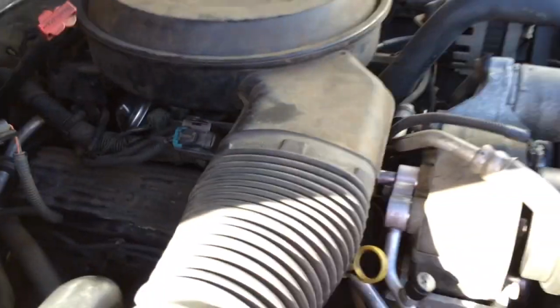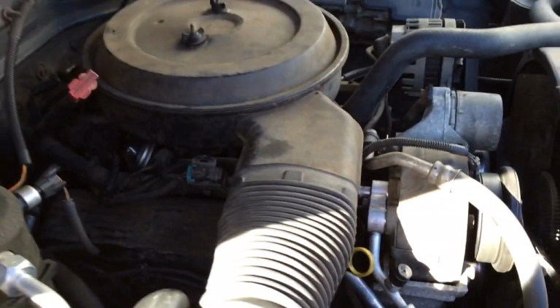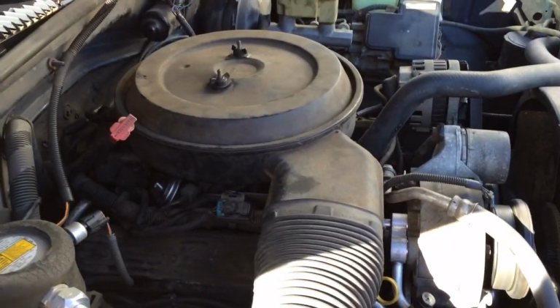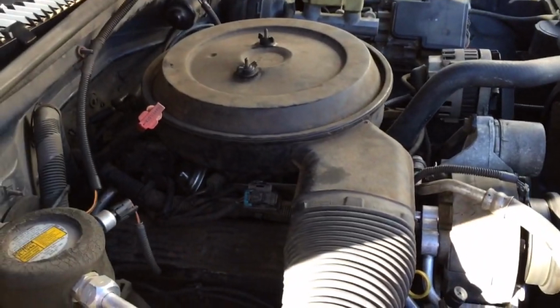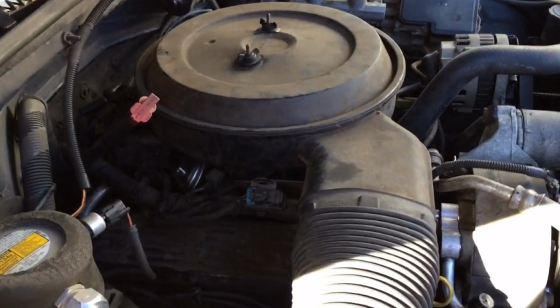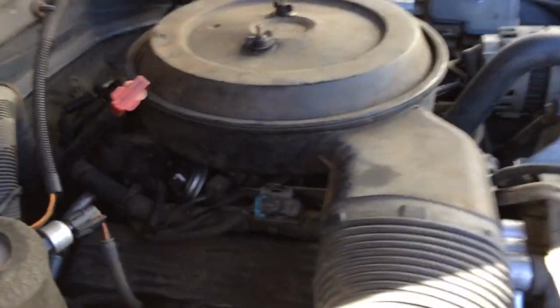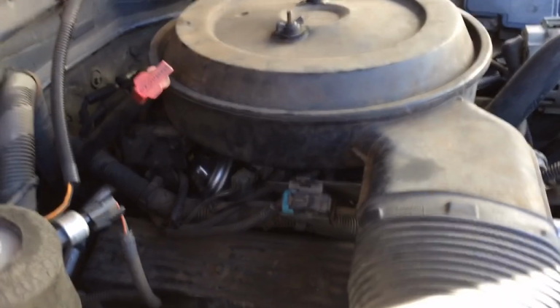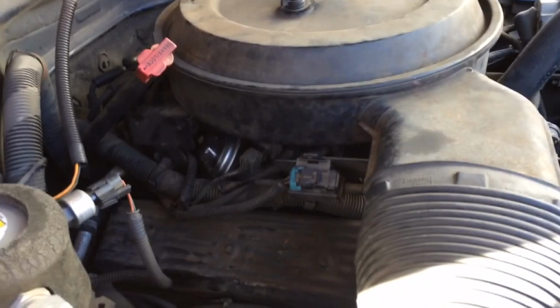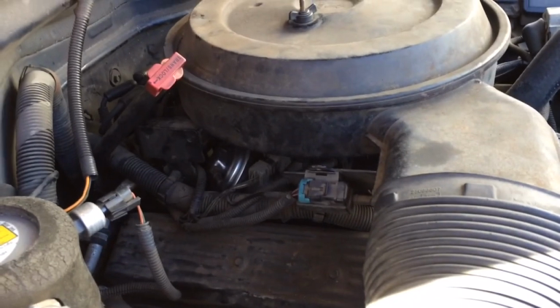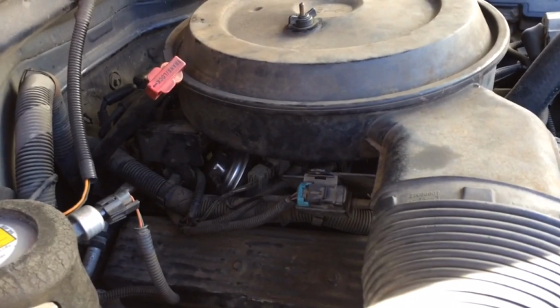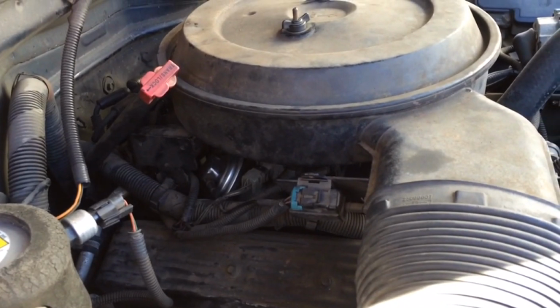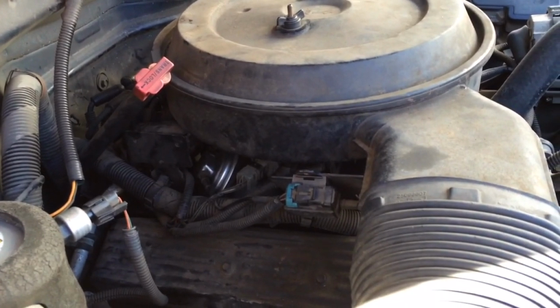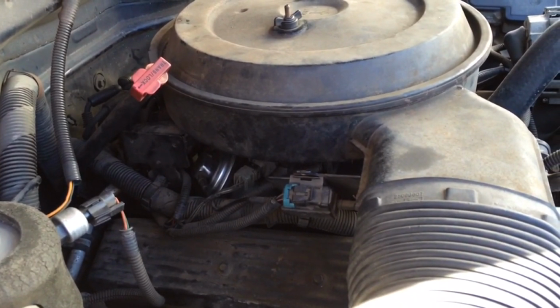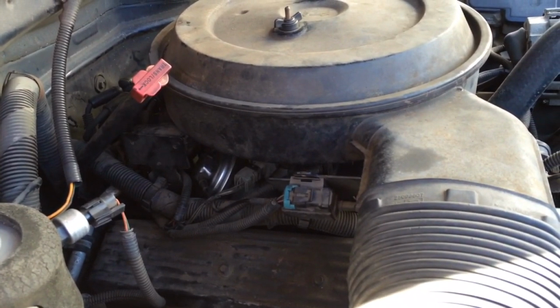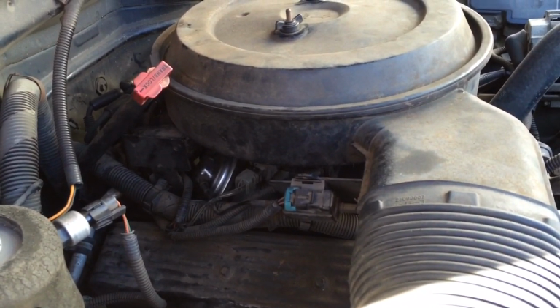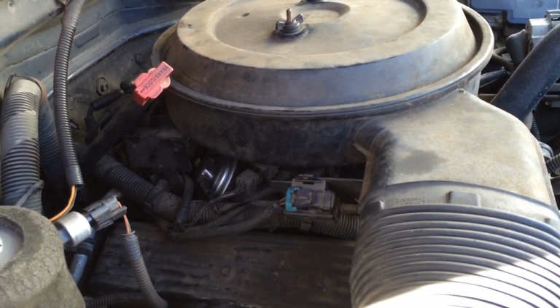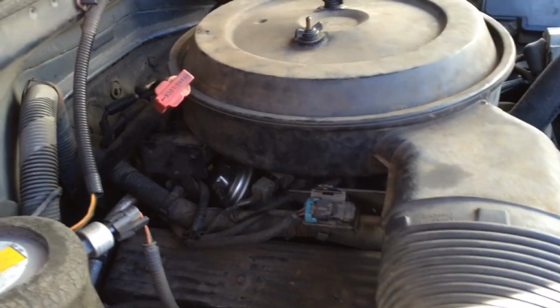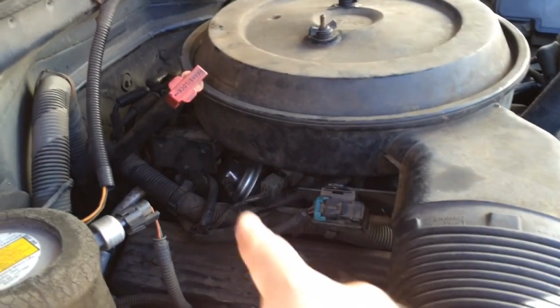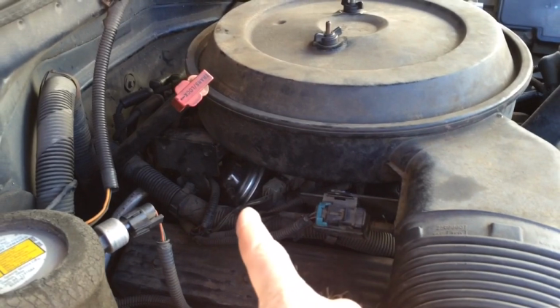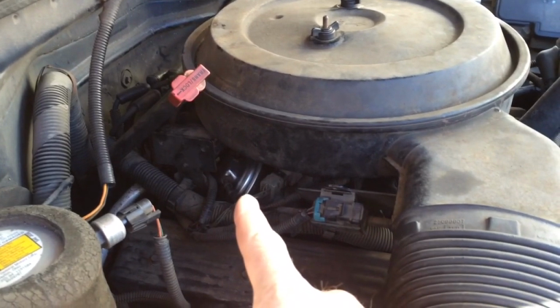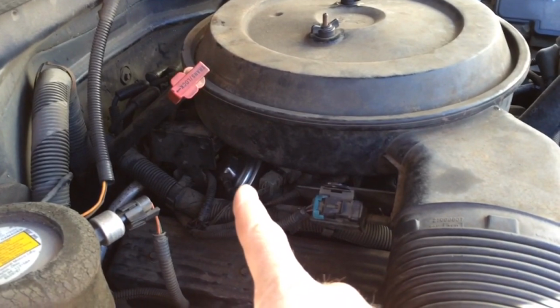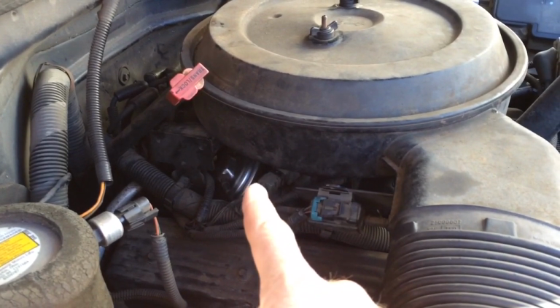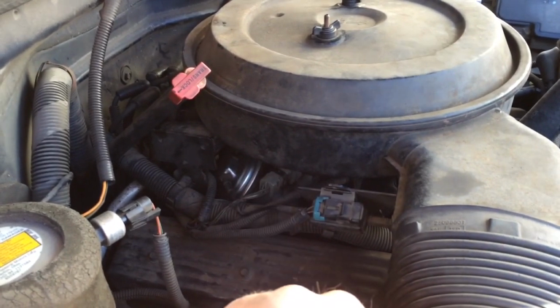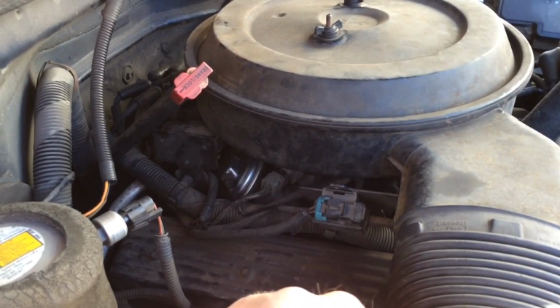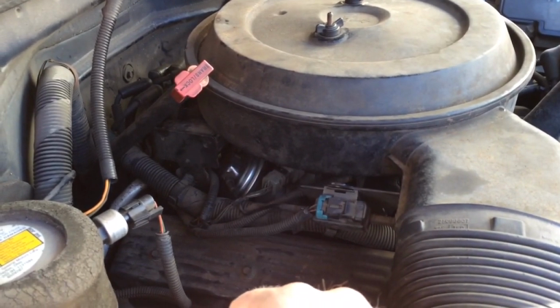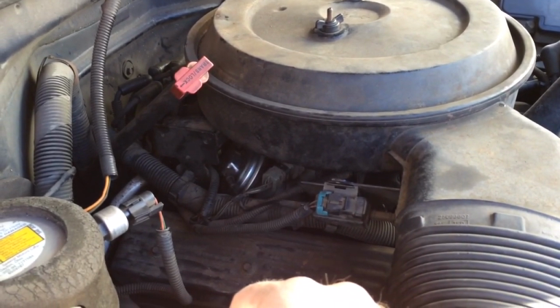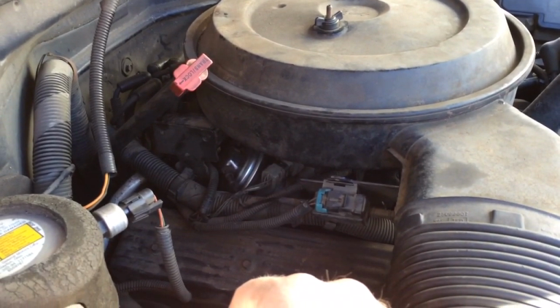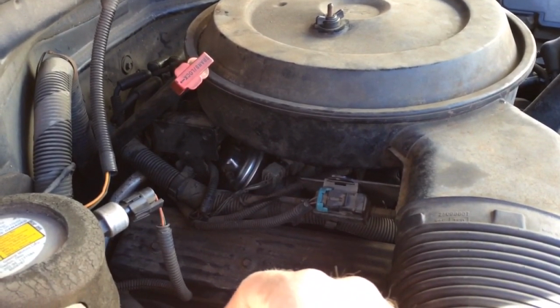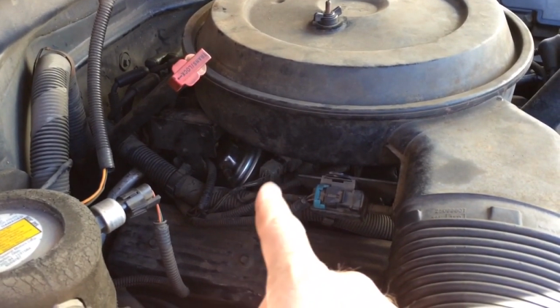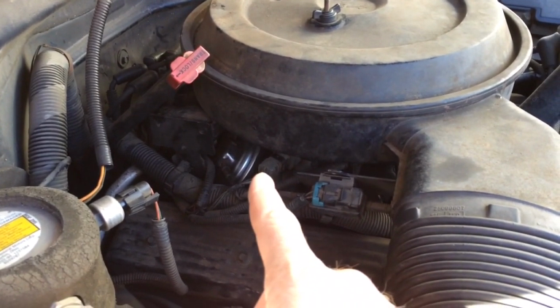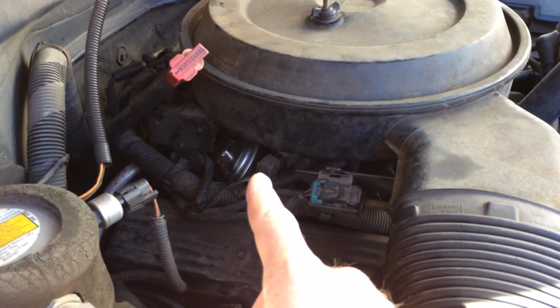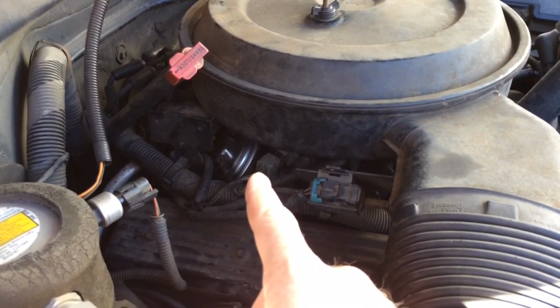On this '95 Chevy V8, I set the timing, found that it was a little bit off and fixed it, and I put a new EGR valve on — just bought a new one, it was 50 bucks. If you don't want to put a new one on, you can clean the old one out. I've done a couple of EGR videos and you can watch those.